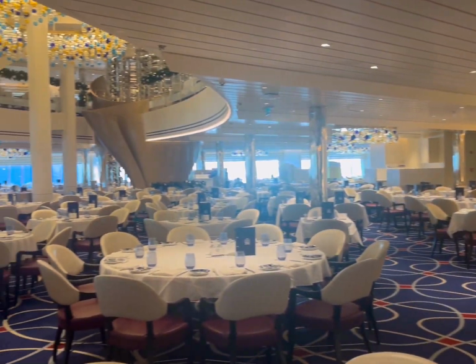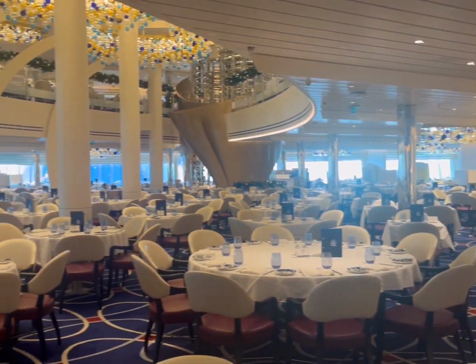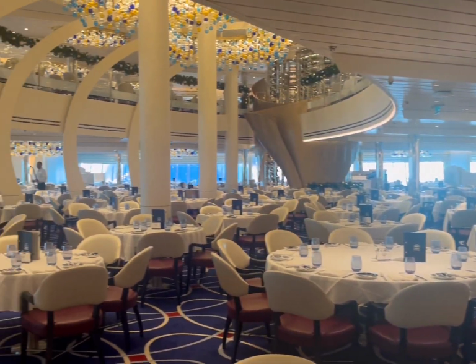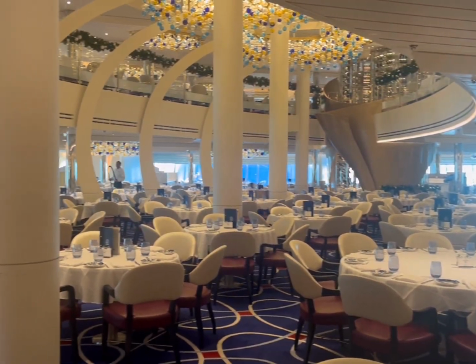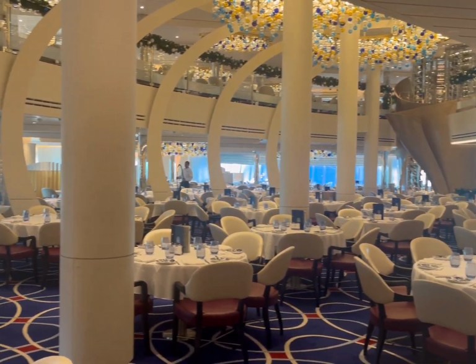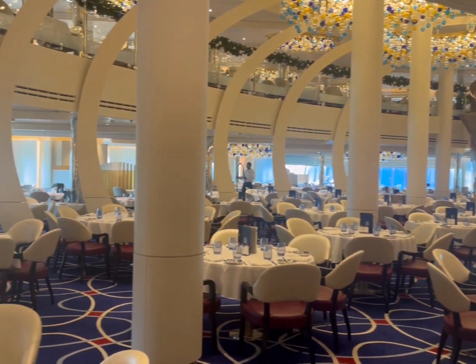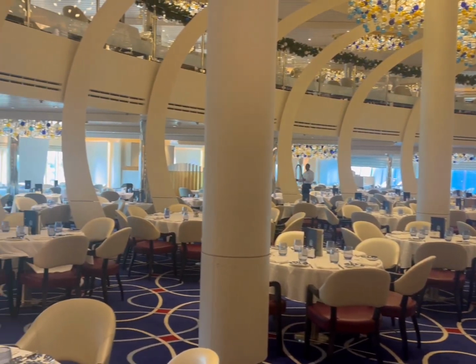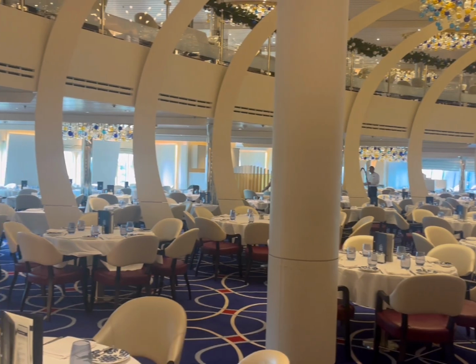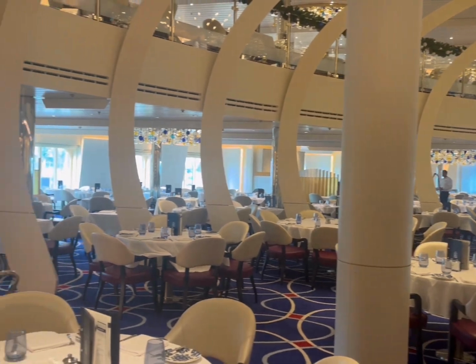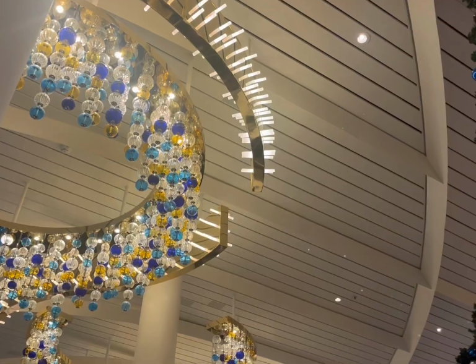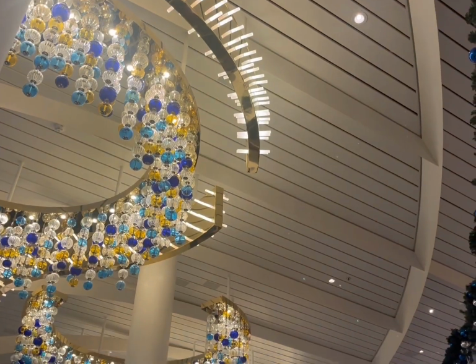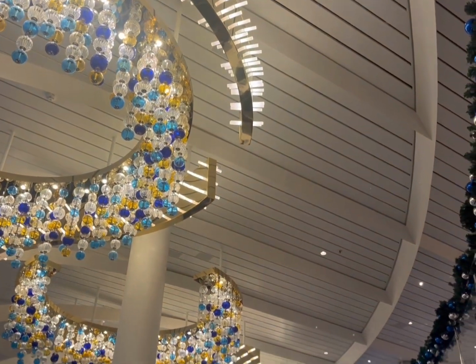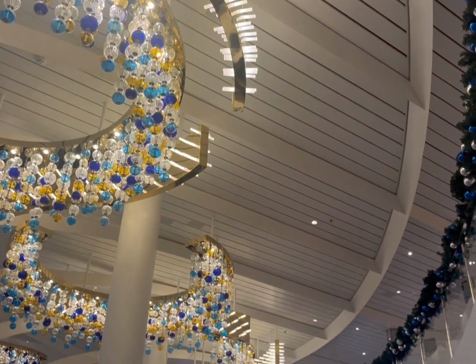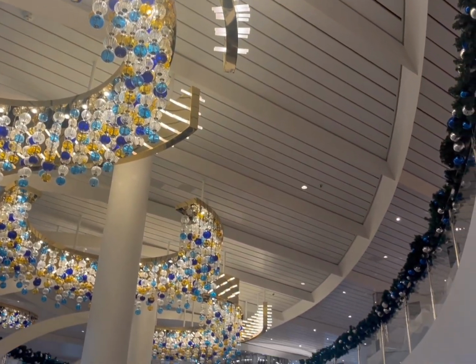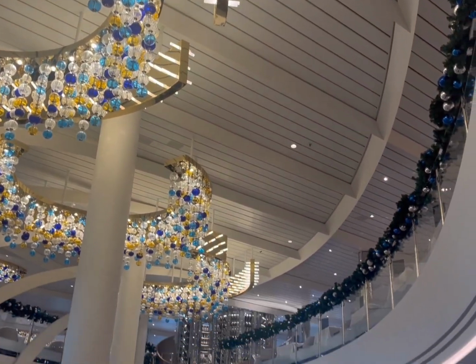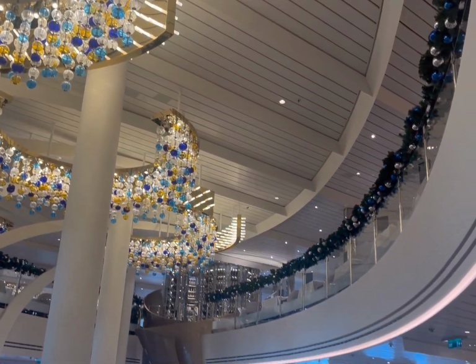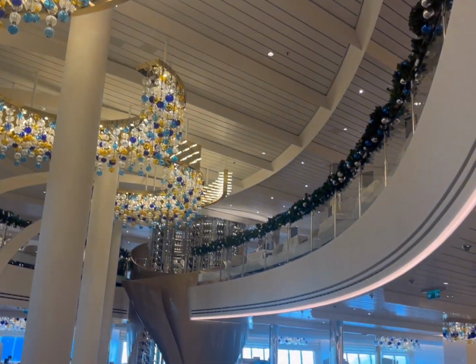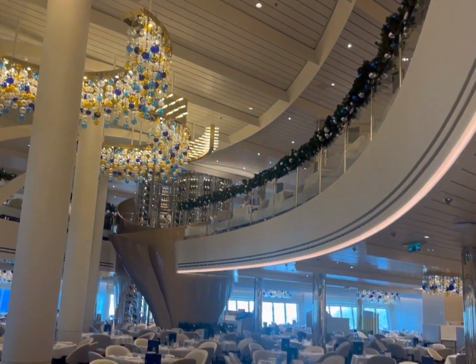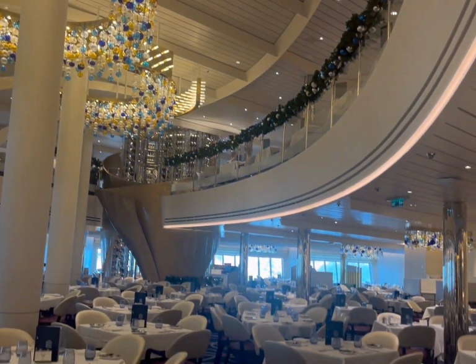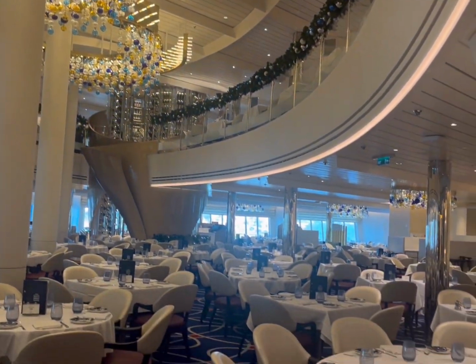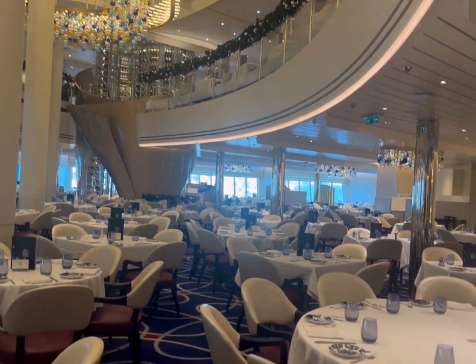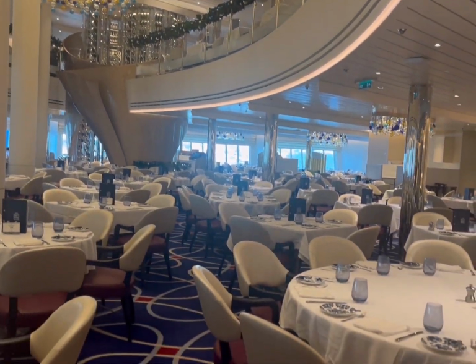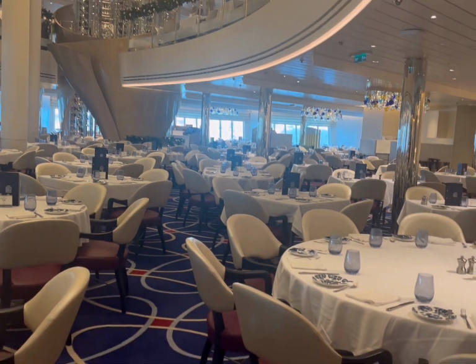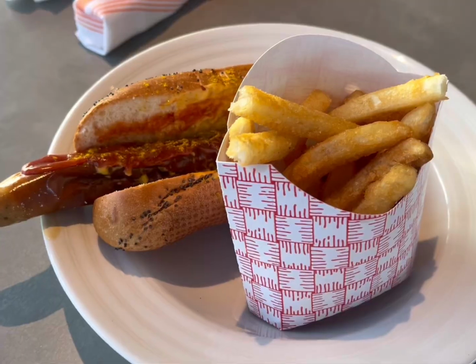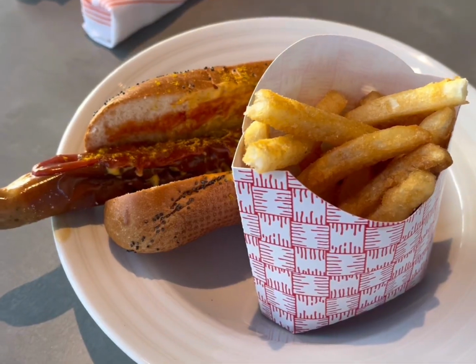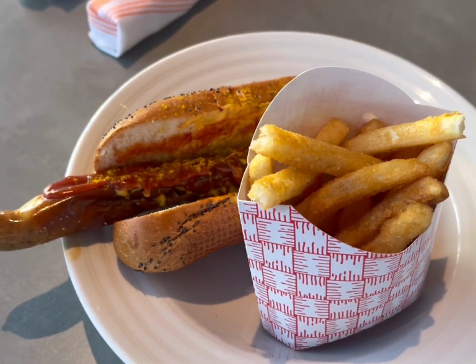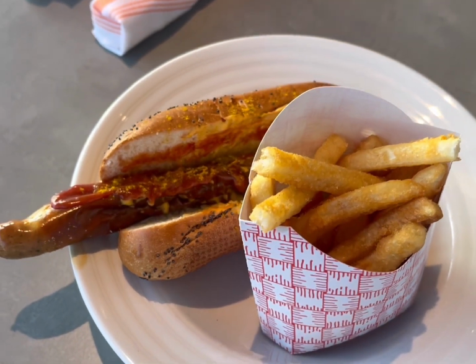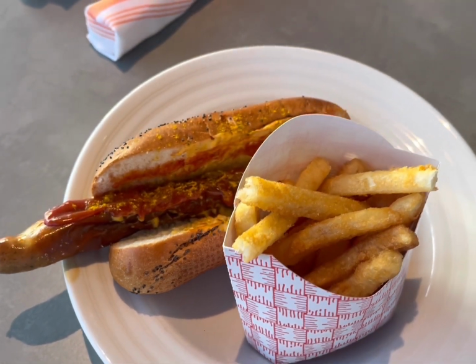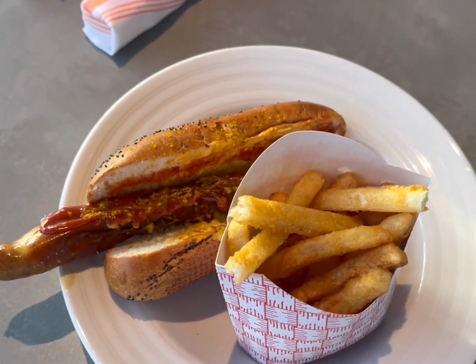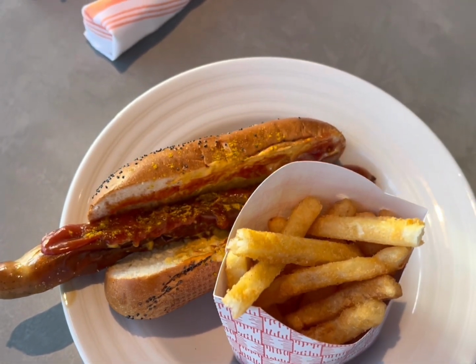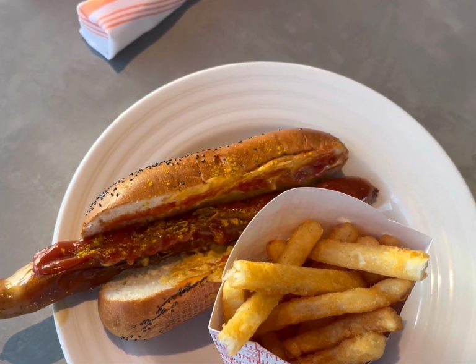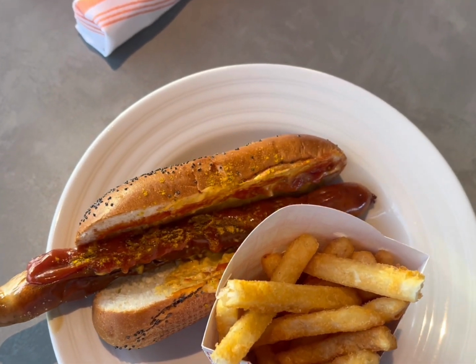This is another view of the pool area from up top, and this is the dining area — this is where you do all your formal and casual dining on the ship. Now I'm getting hungry!